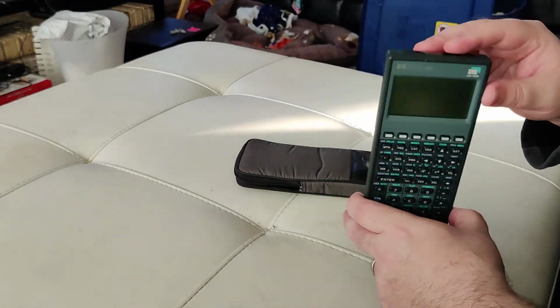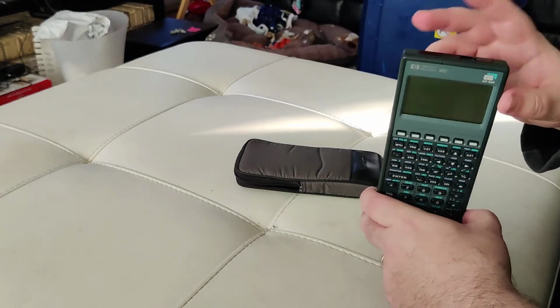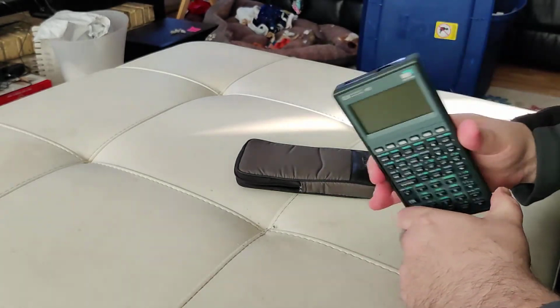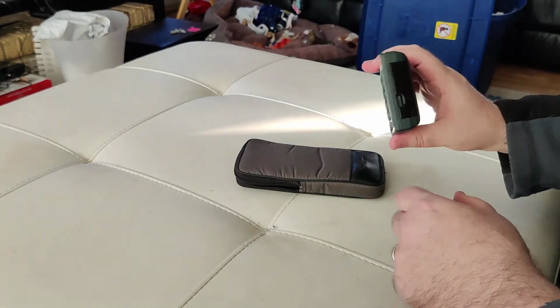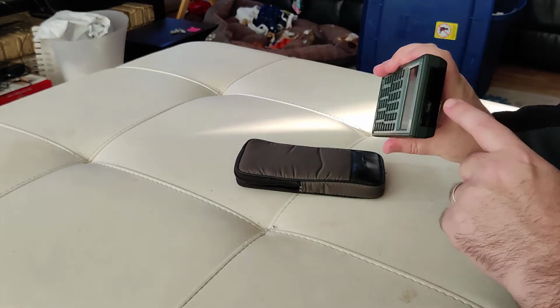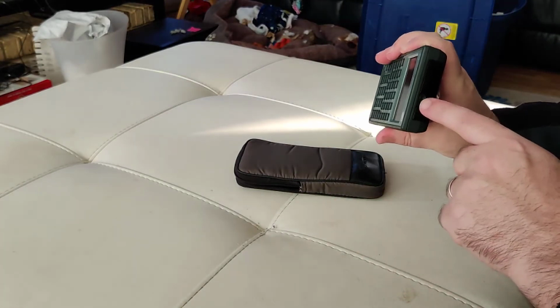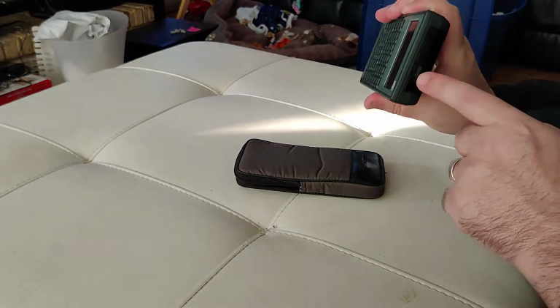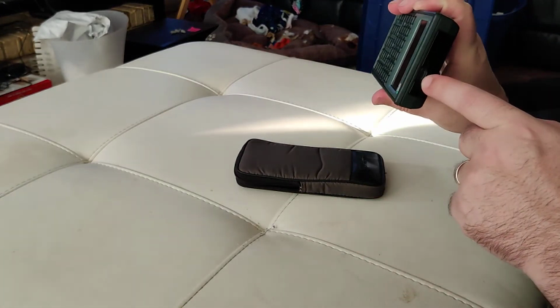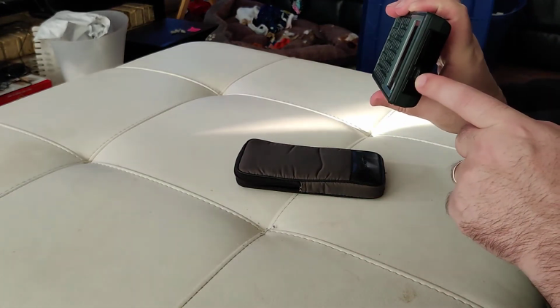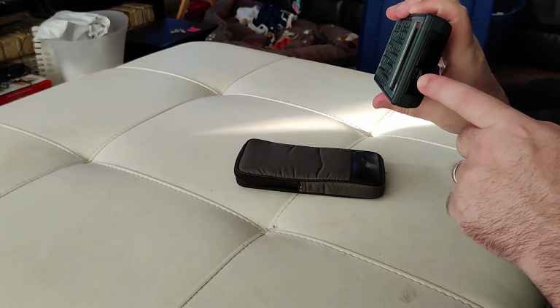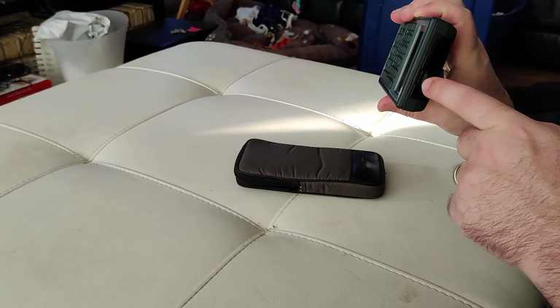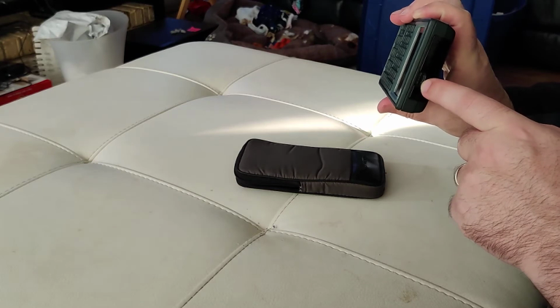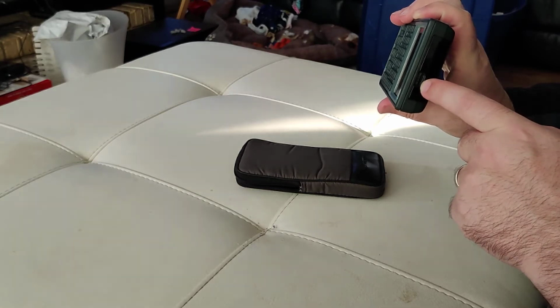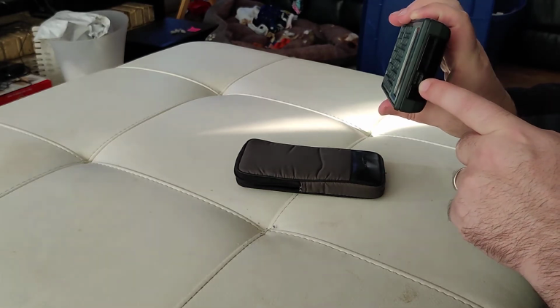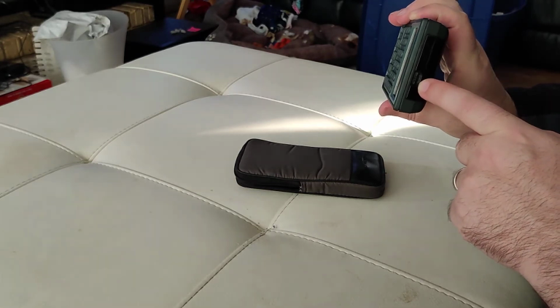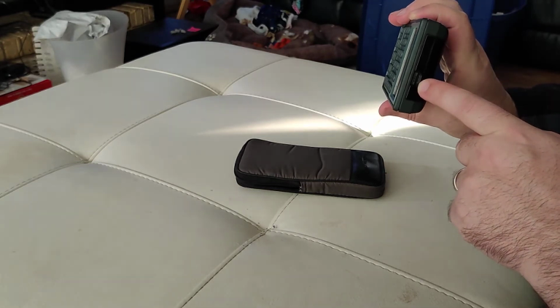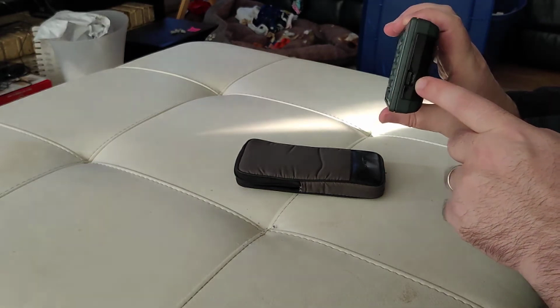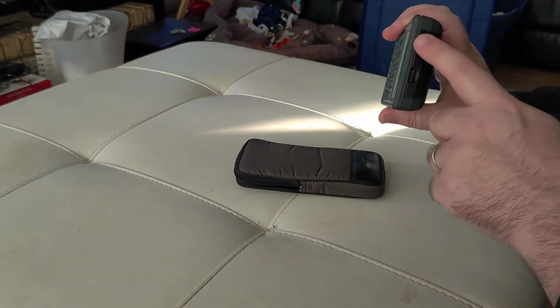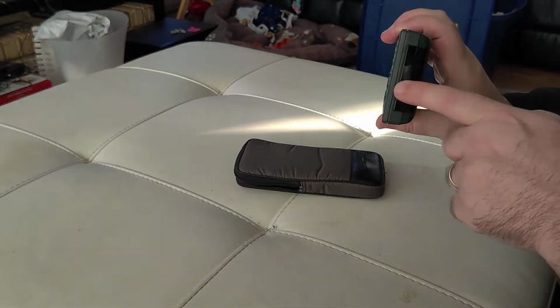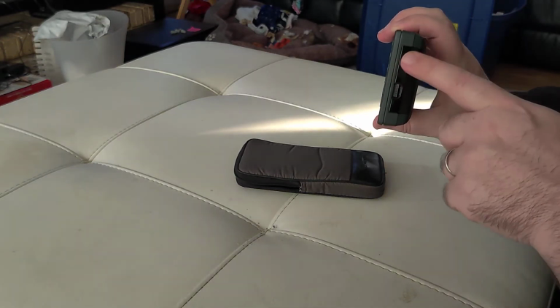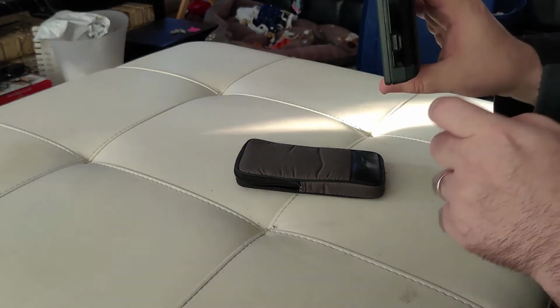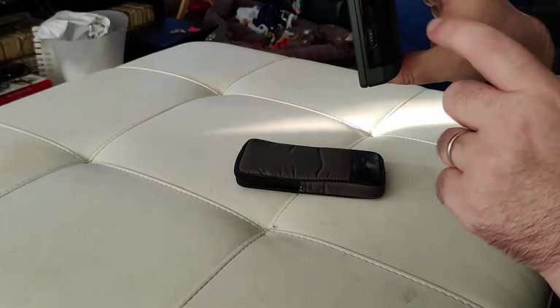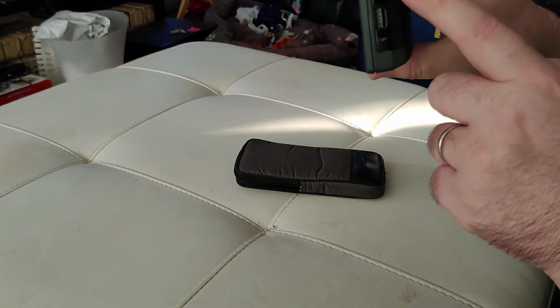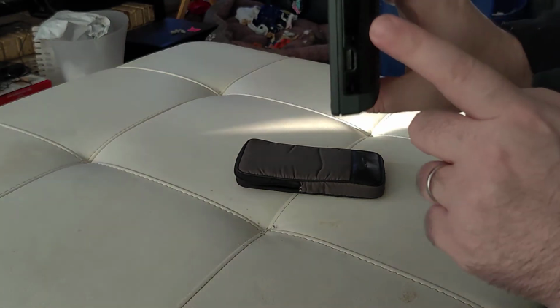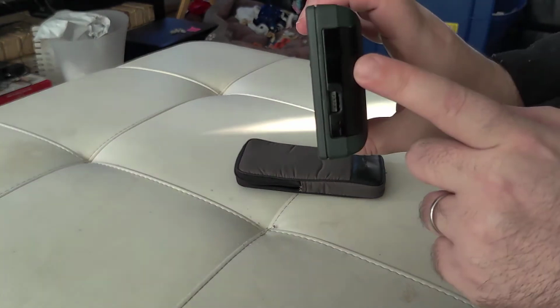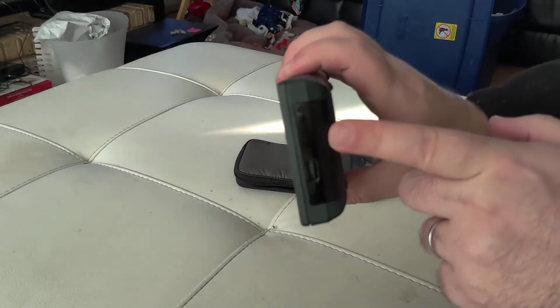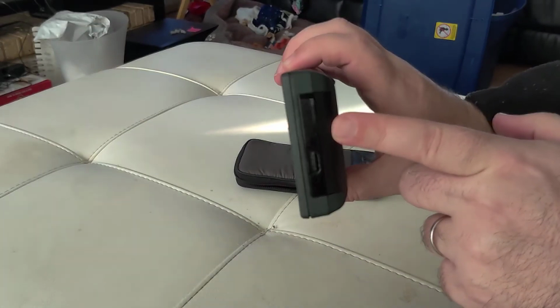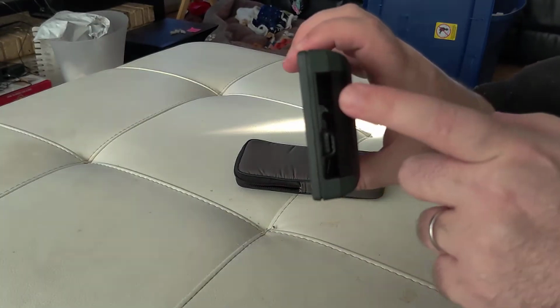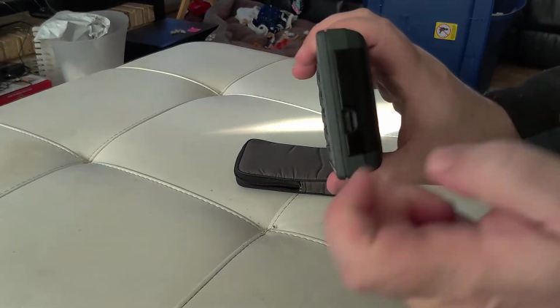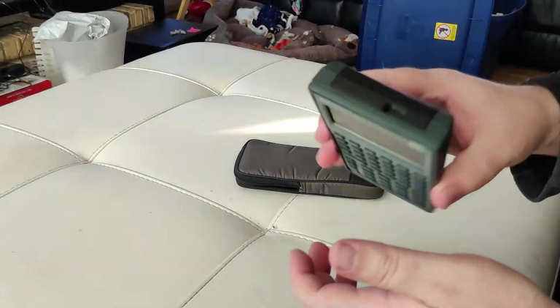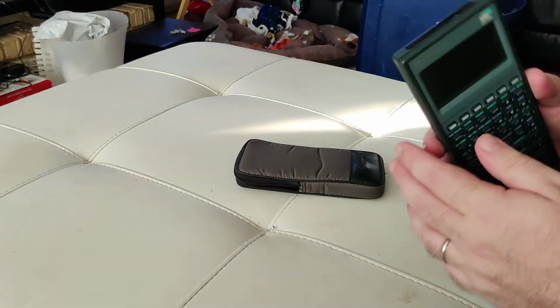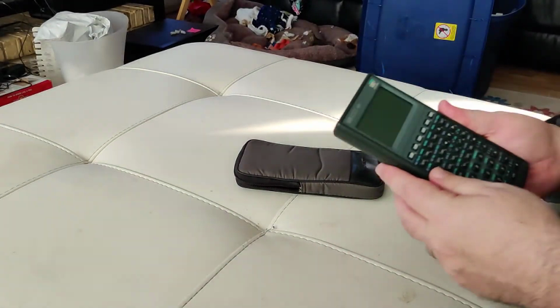This one had a port where you could plug it in and use it as a controller for things, so it was a lot like a Raspberry Pi is today. Plus, it had infrared capability up here at the top. You could use it as a remote for things.